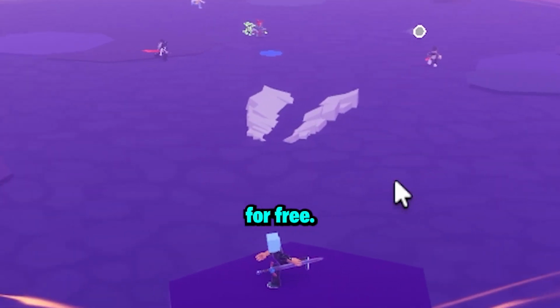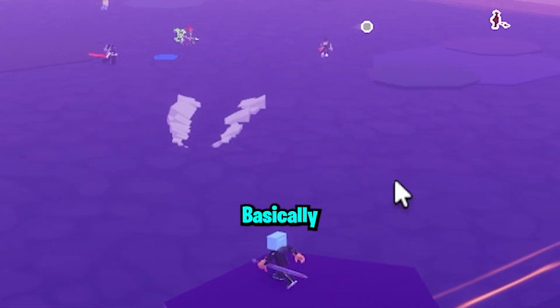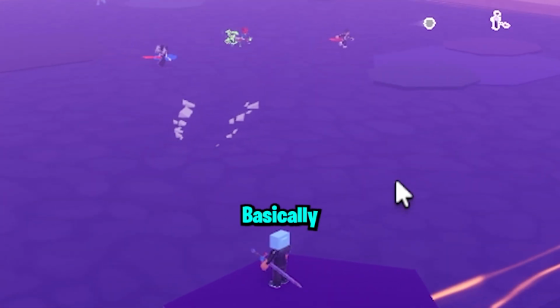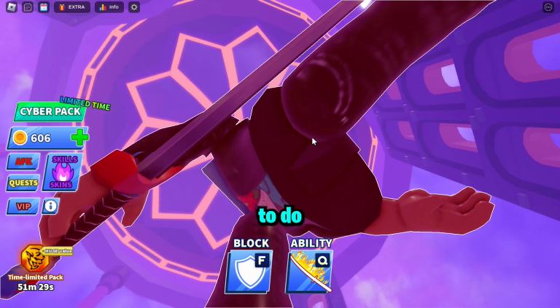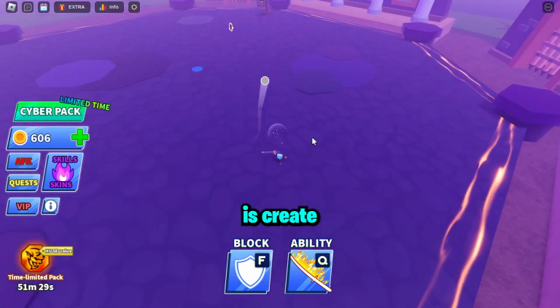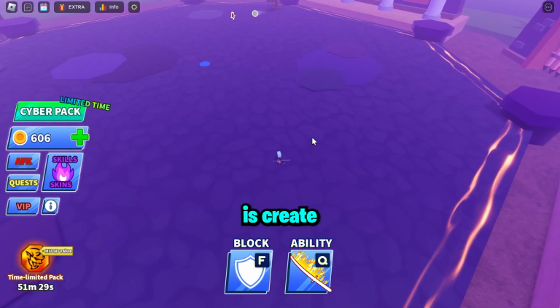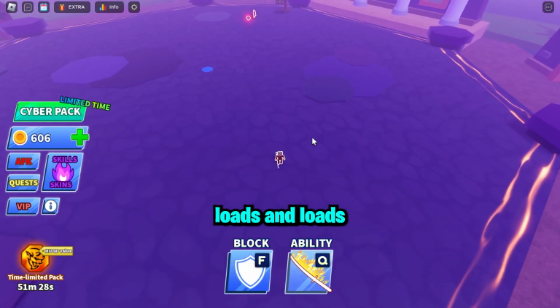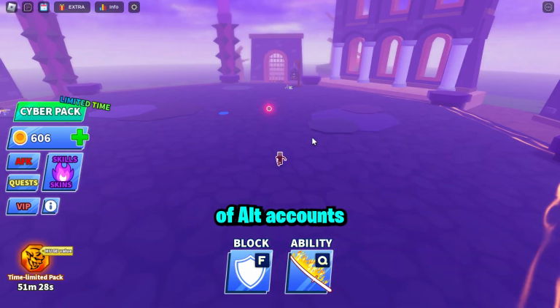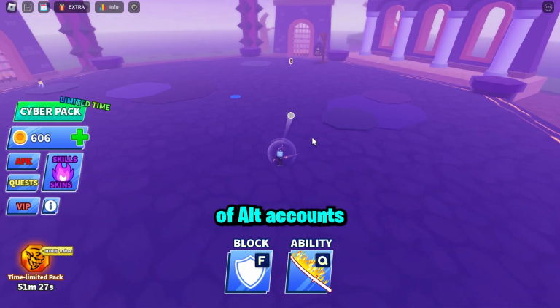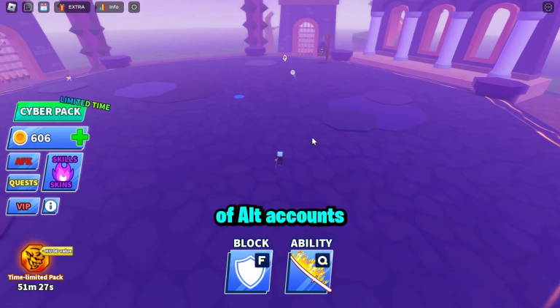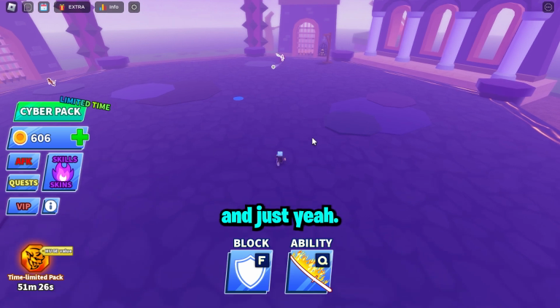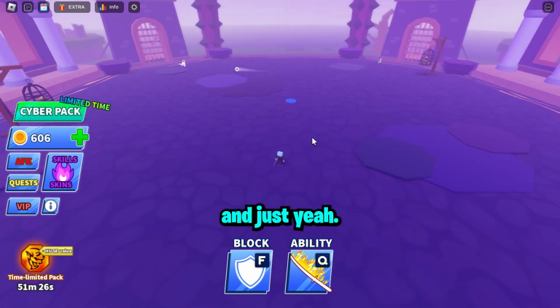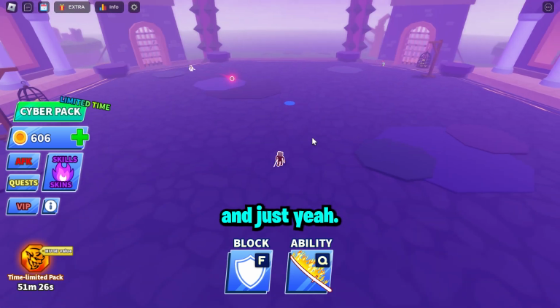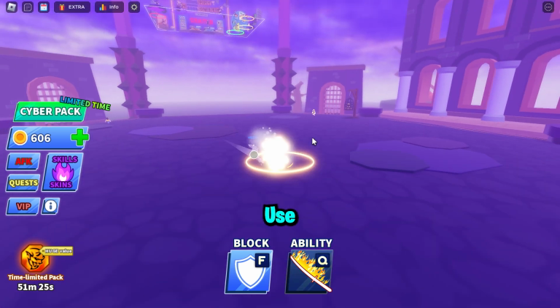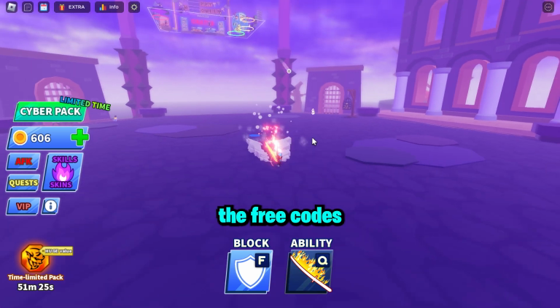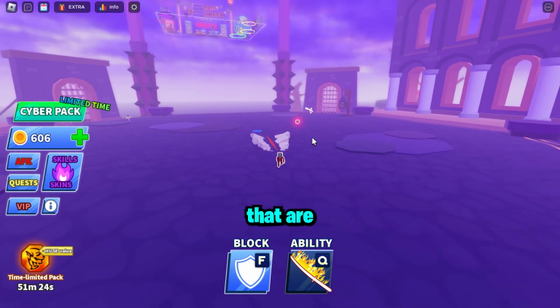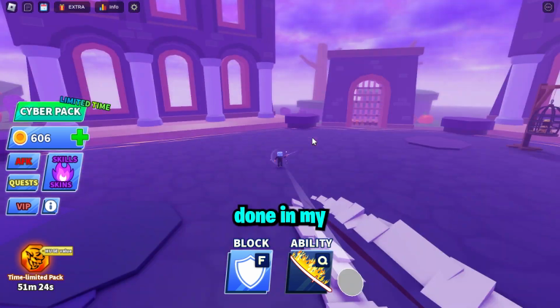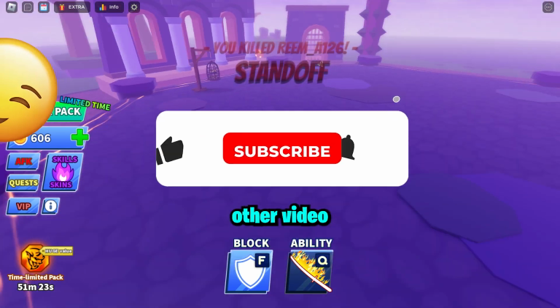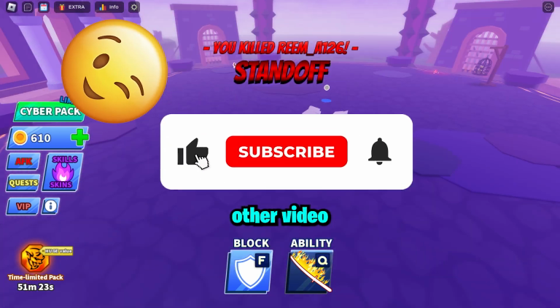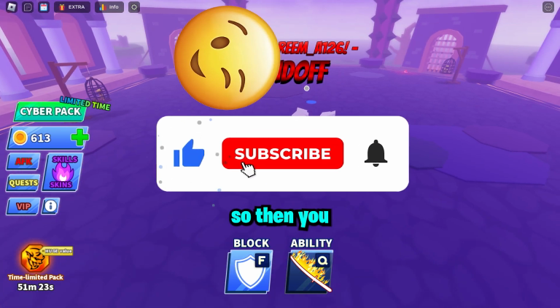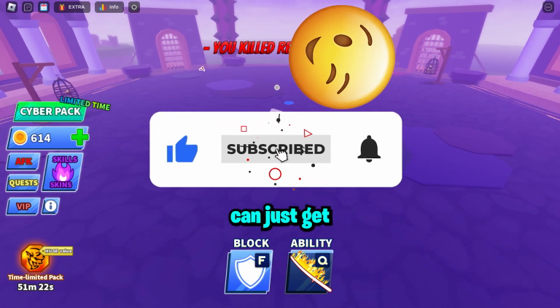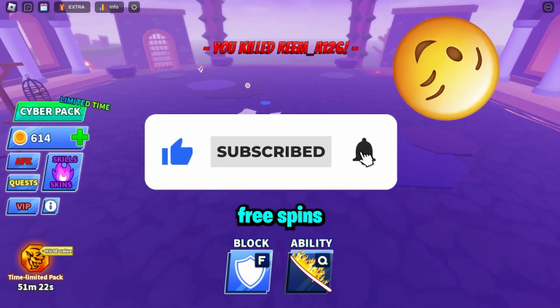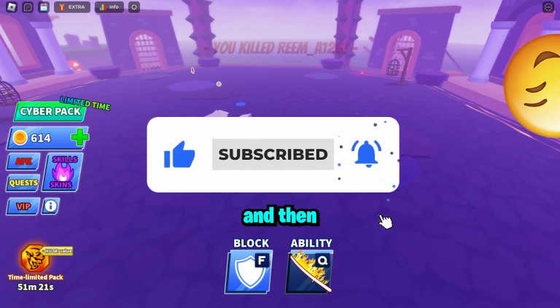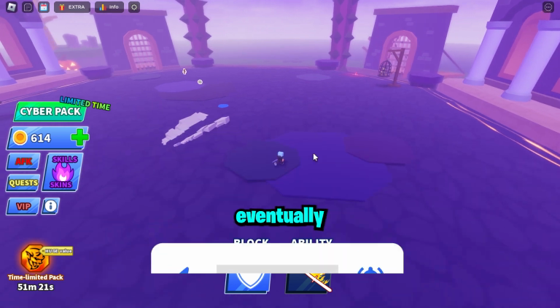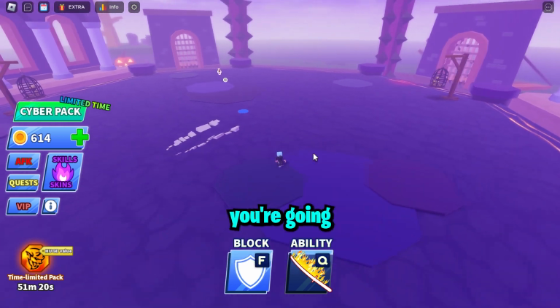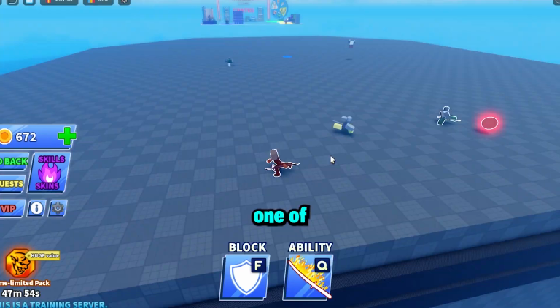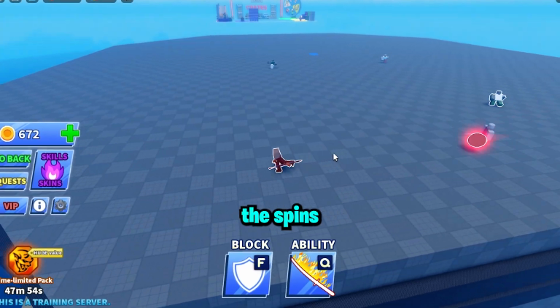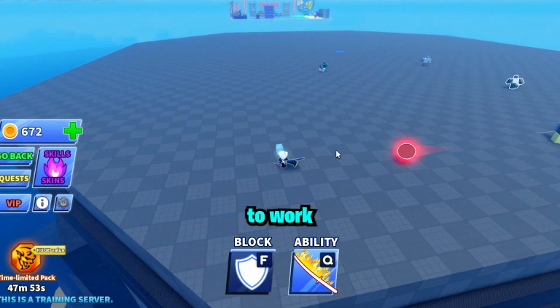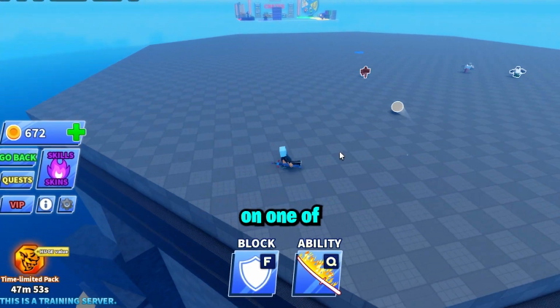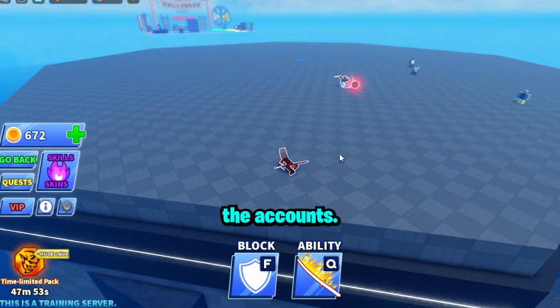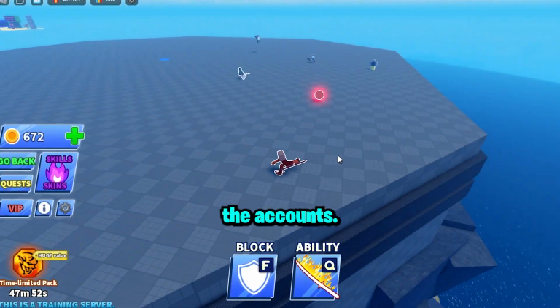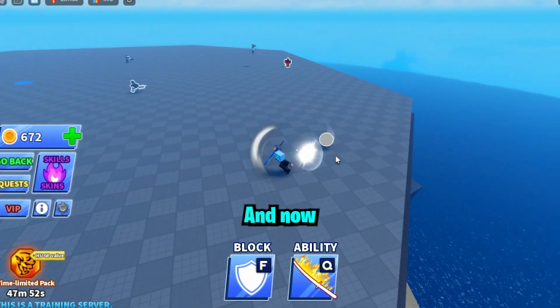I did say you can get this for free. Basically what you have to do is create loads and loads of alt accounts and use the free codes that I covered in my other video, so then you can just get free spins and eventually you're going to get one of the spins to work on one of the accounts.